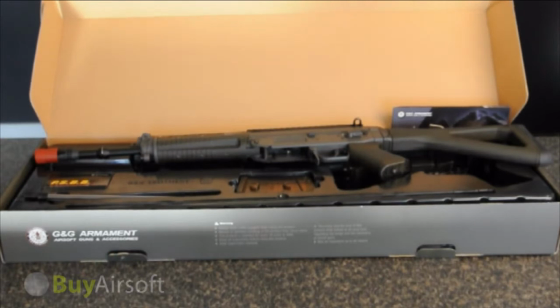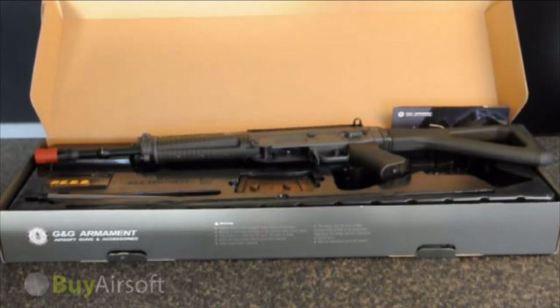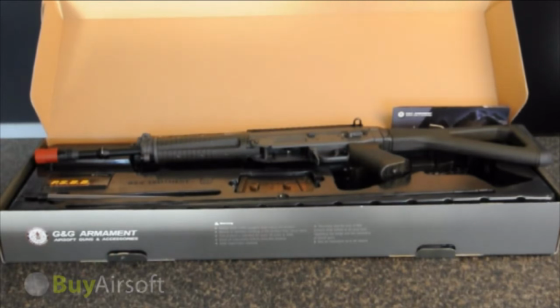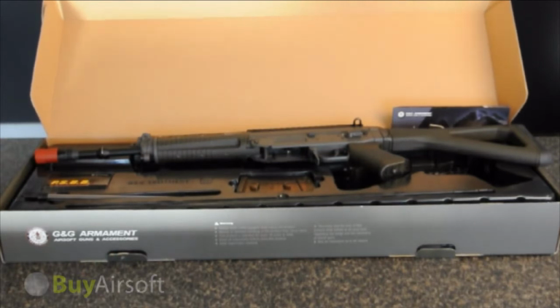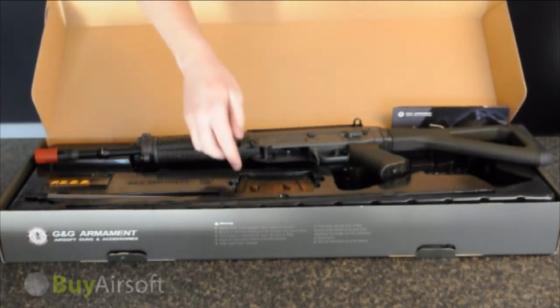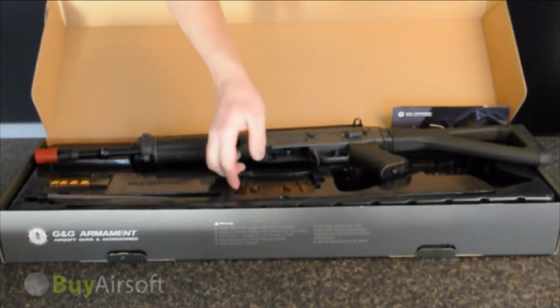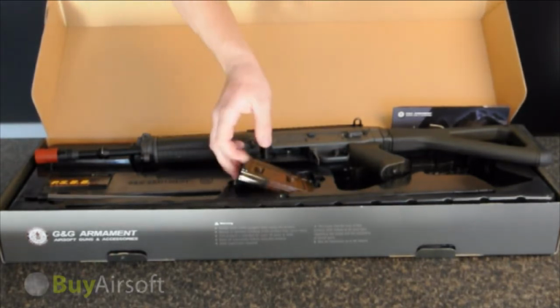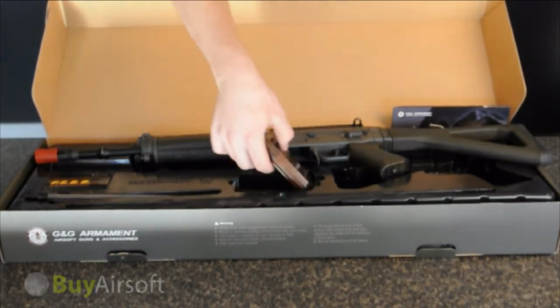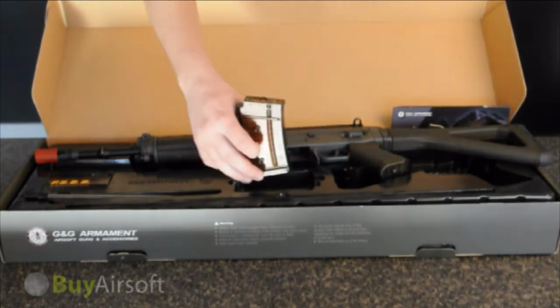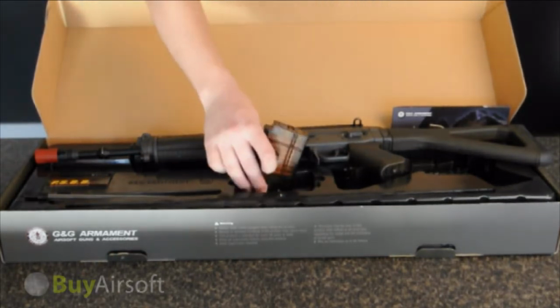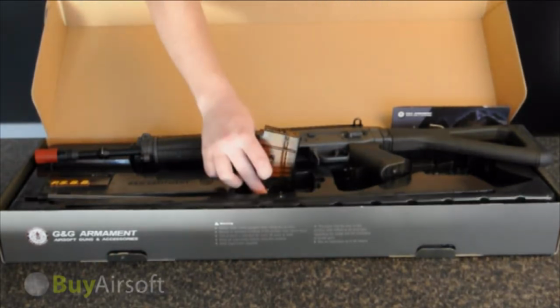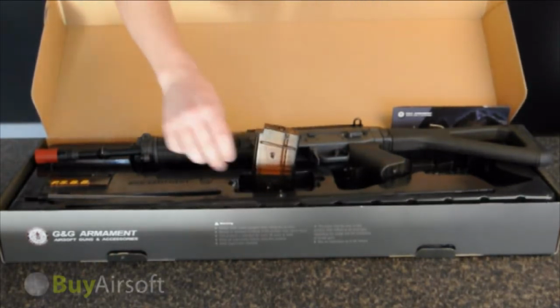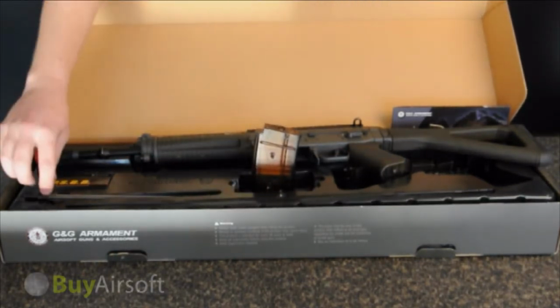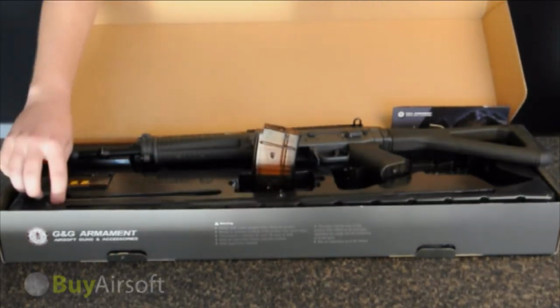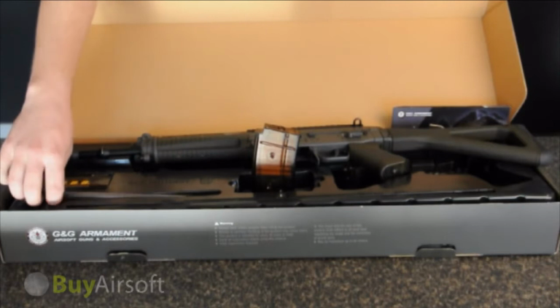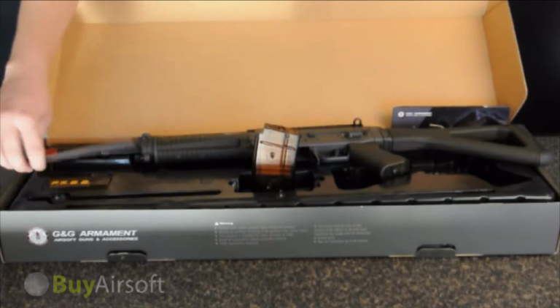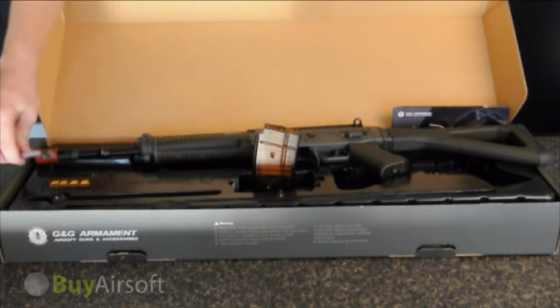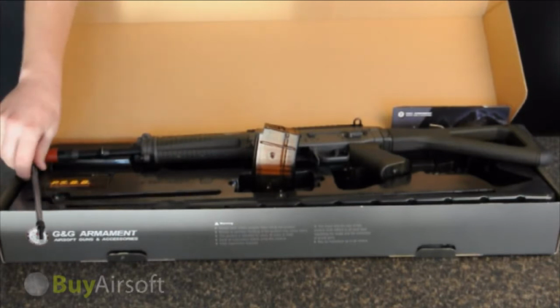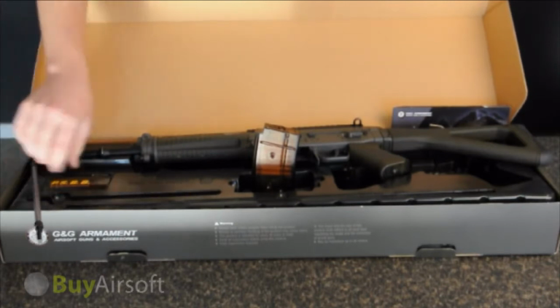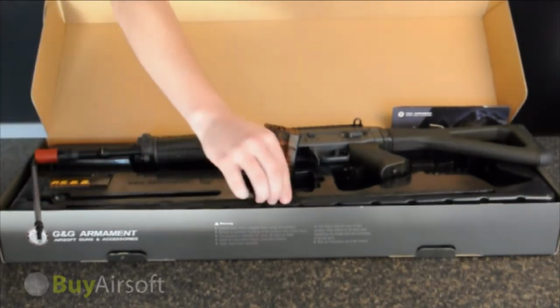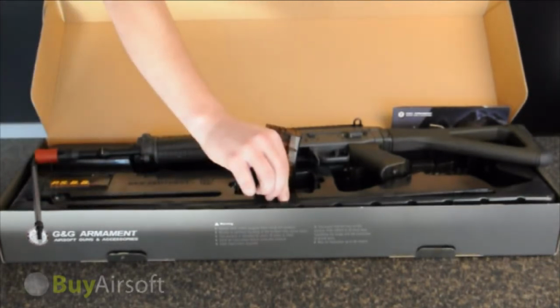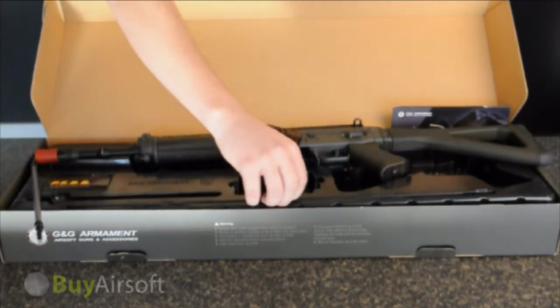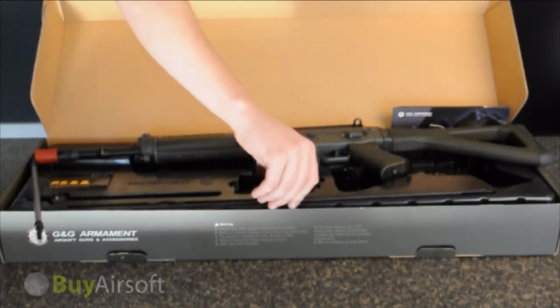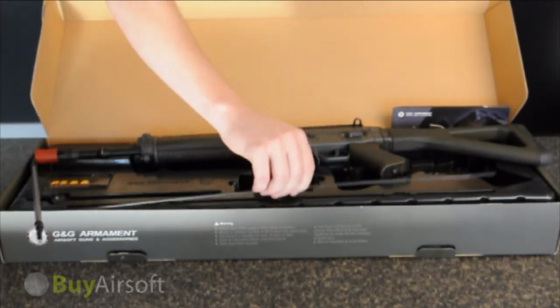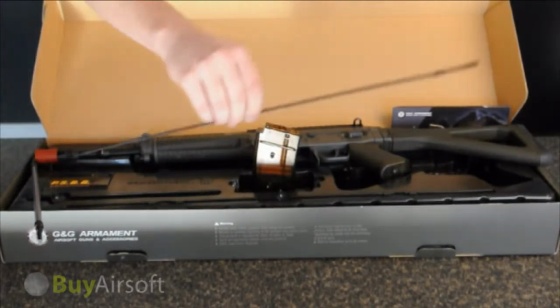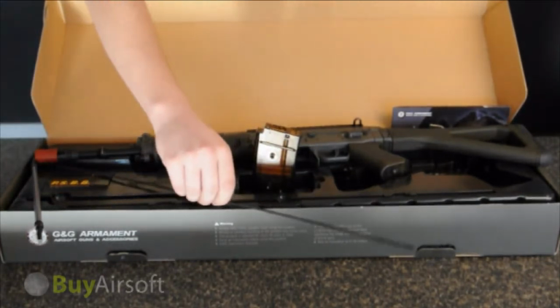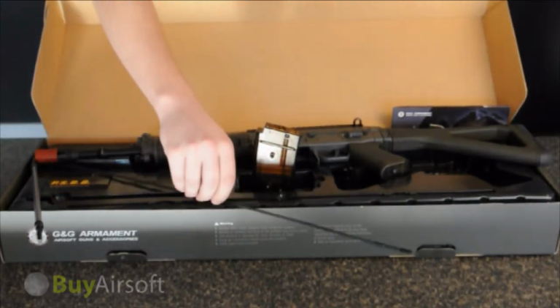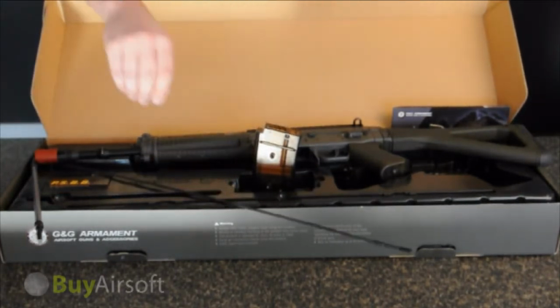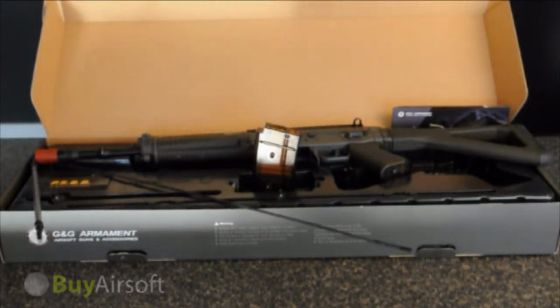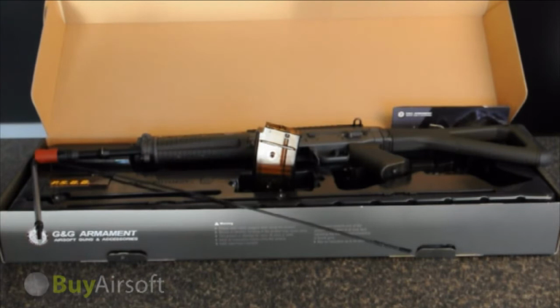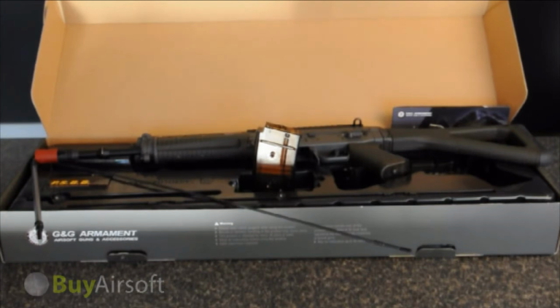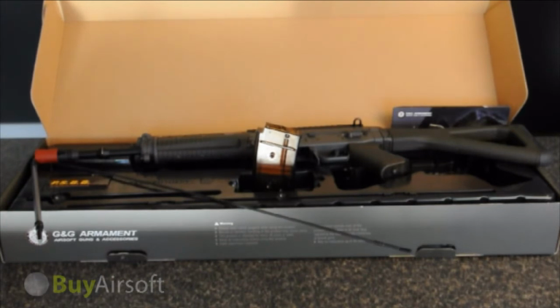Included in the box you will find a 30 round low cap magazine, a loading tool, a cleaning rod, an 11.1 volt LiPo battery, and a safe charger.